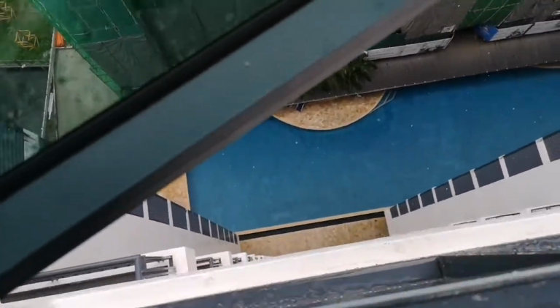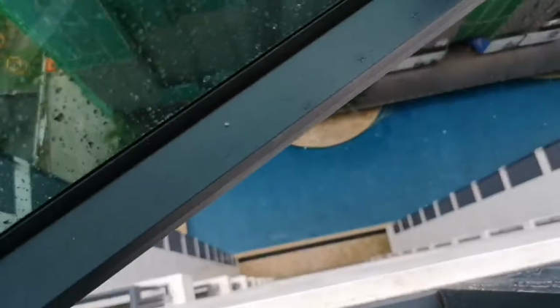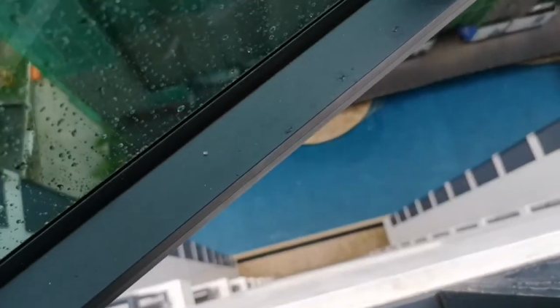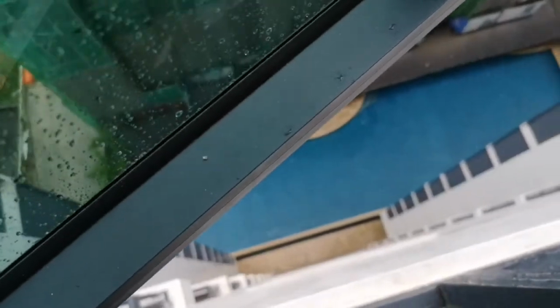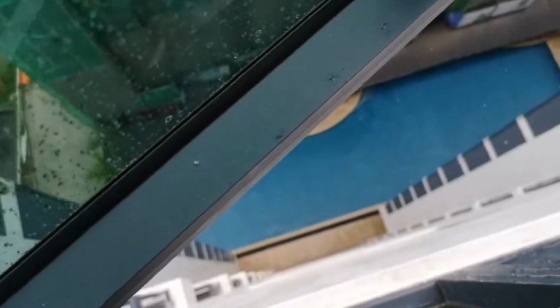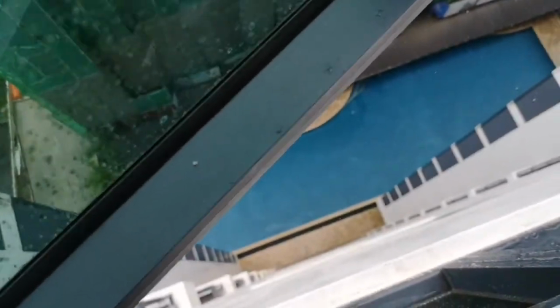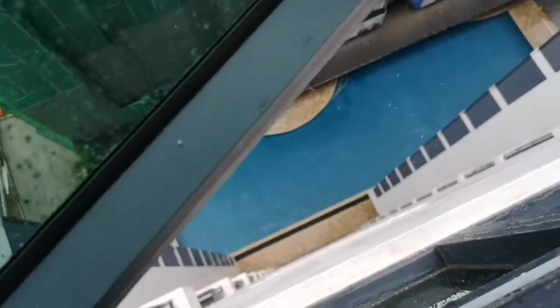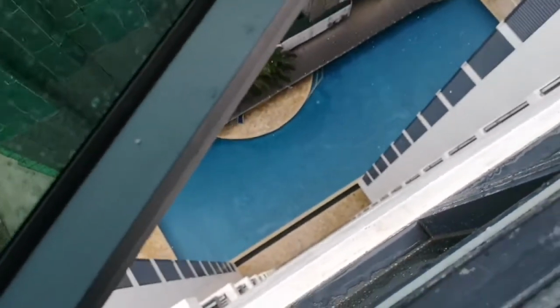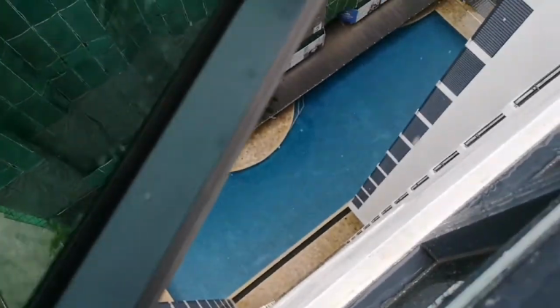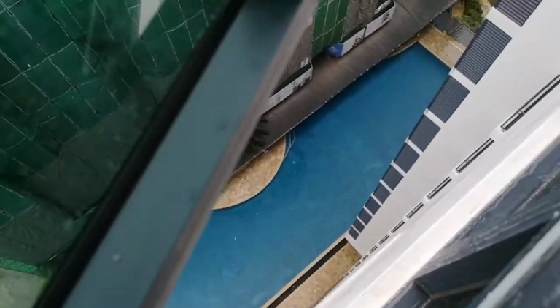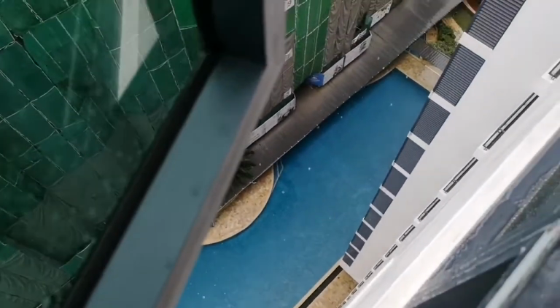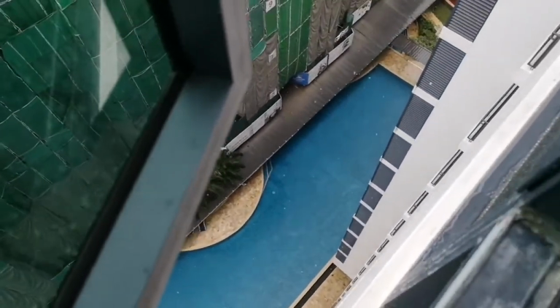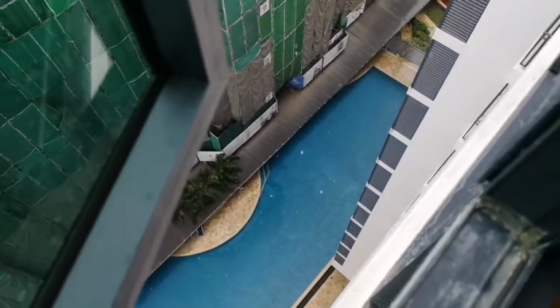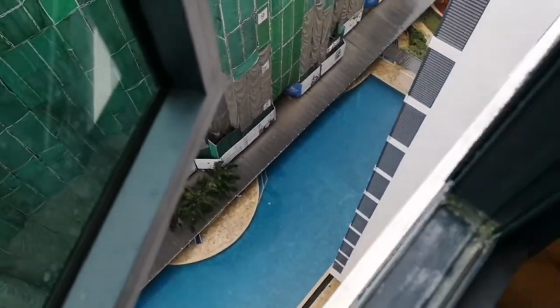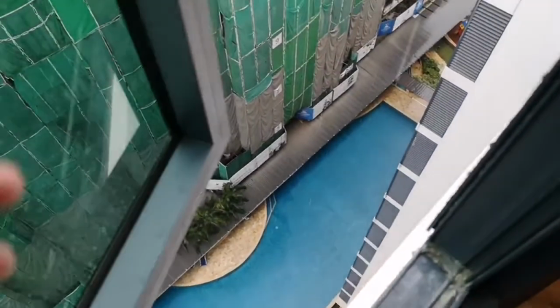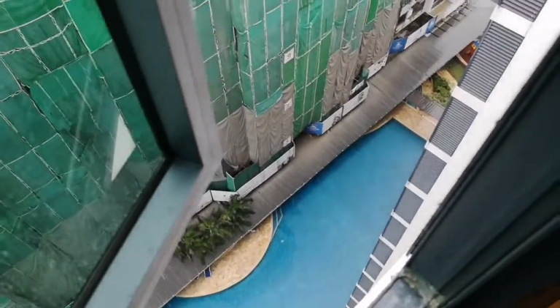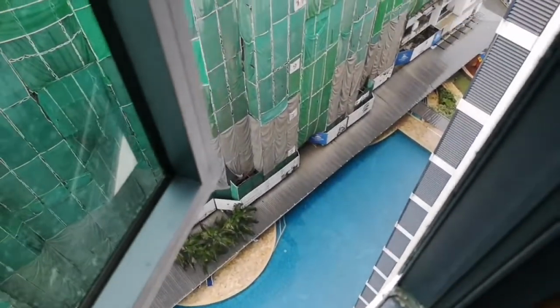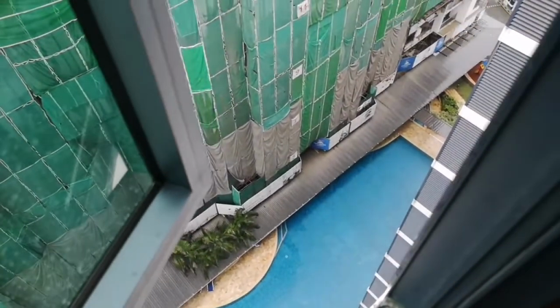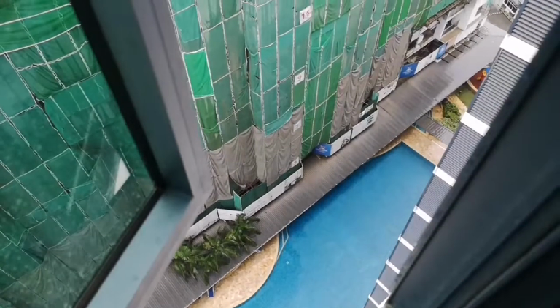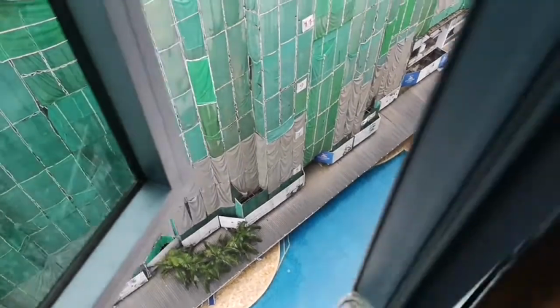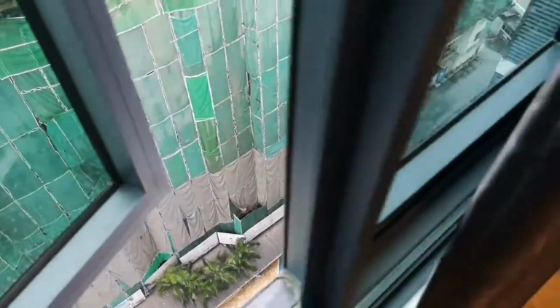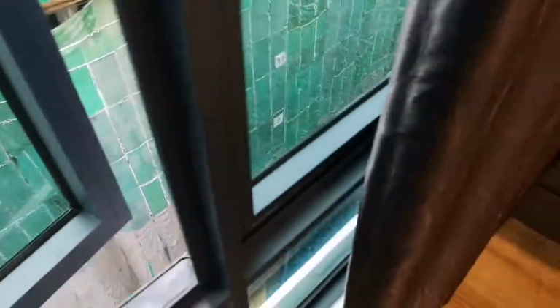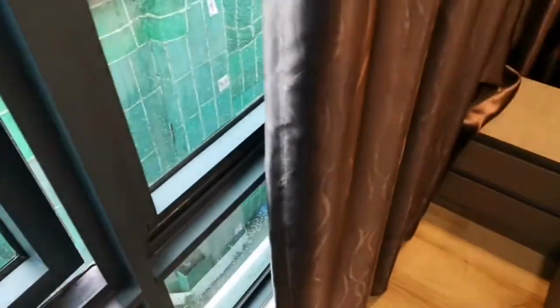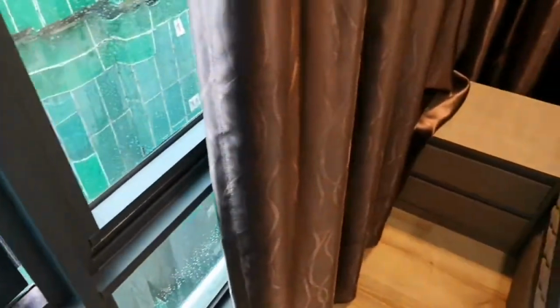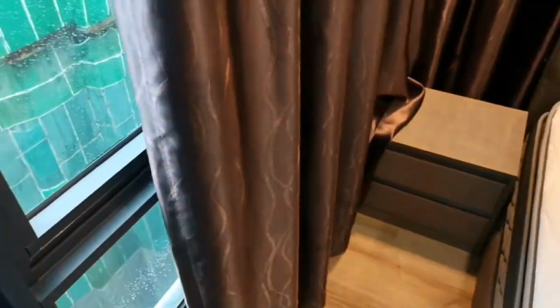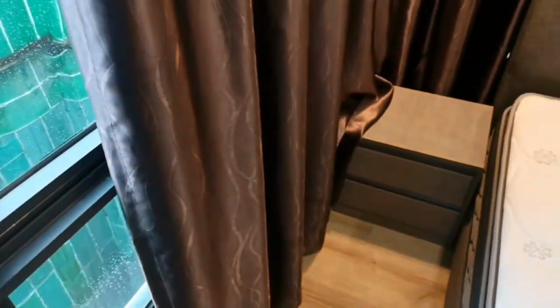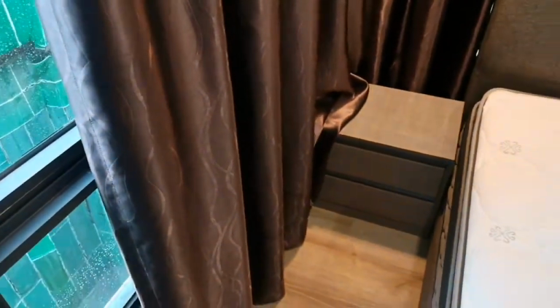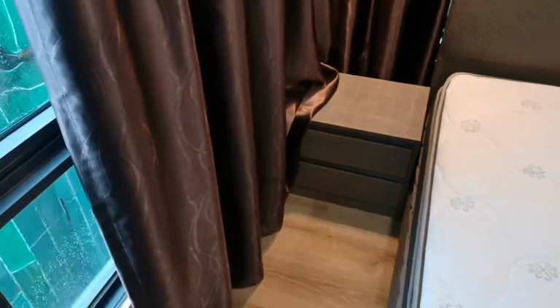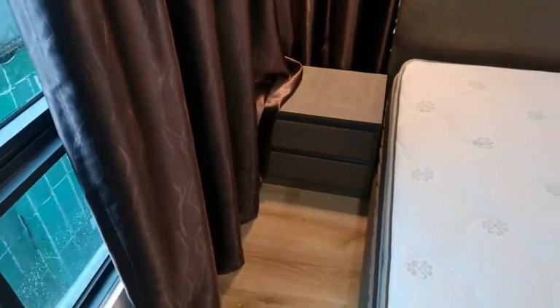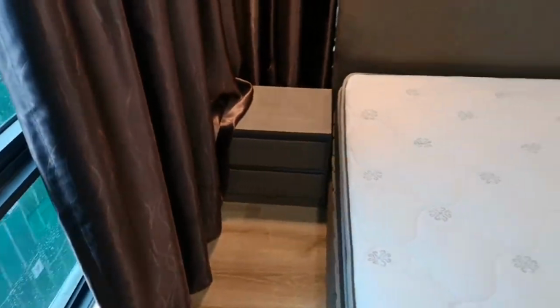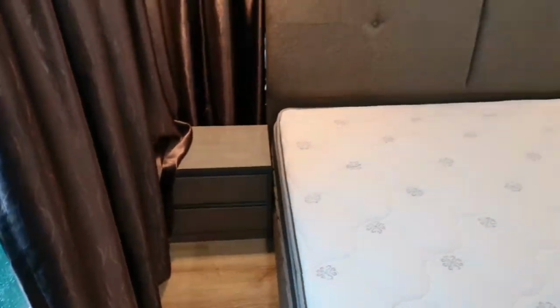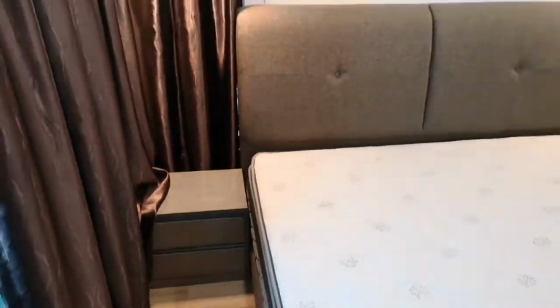The pool is long-shaped and is said to be one of the largest swimming pools for a residential condo in Kuching.